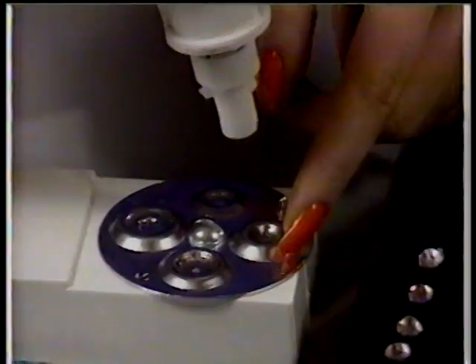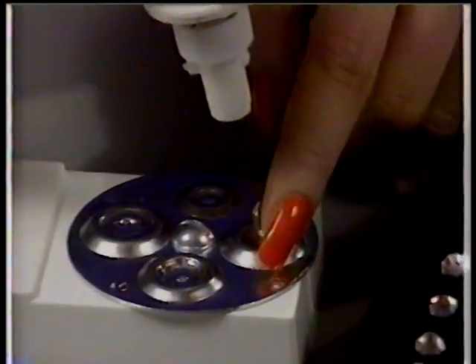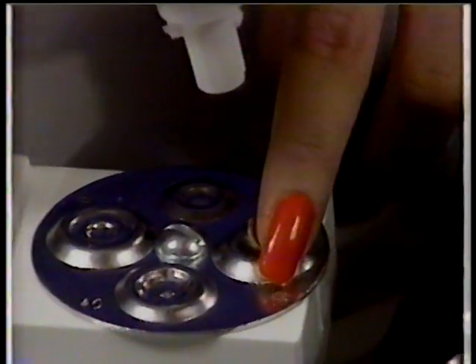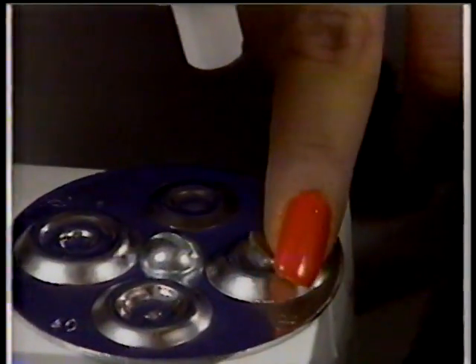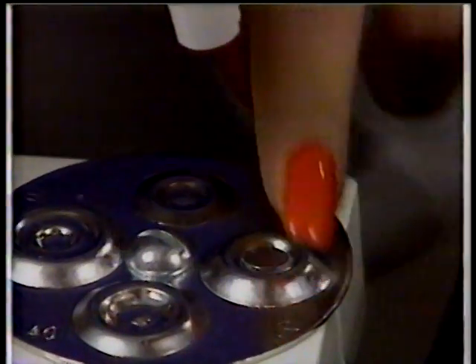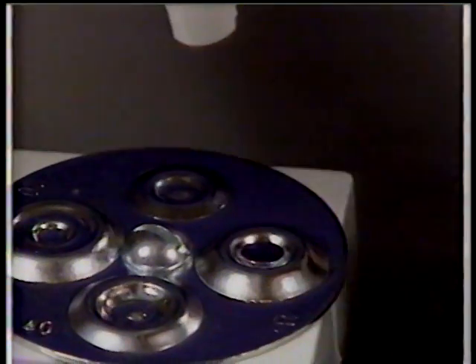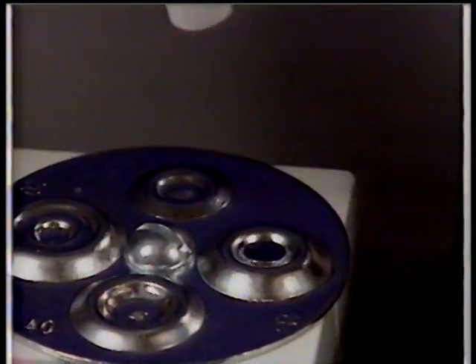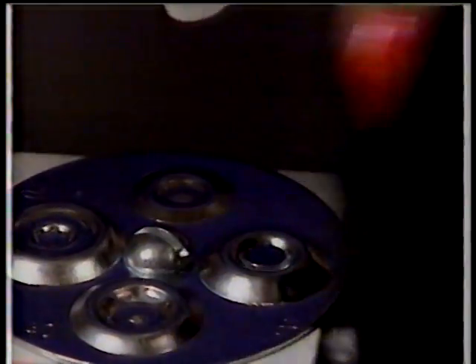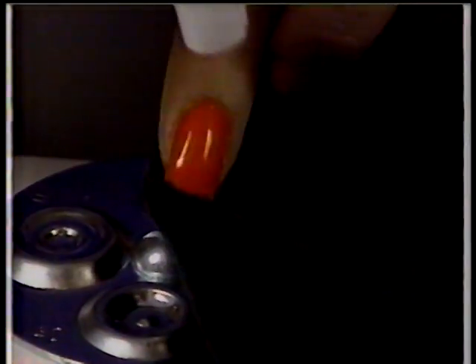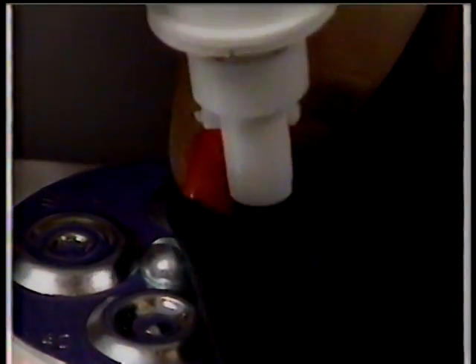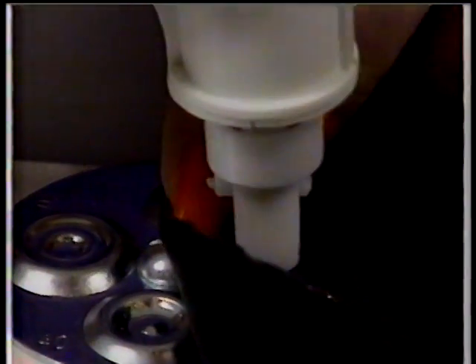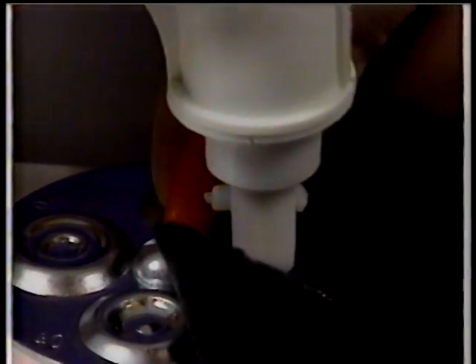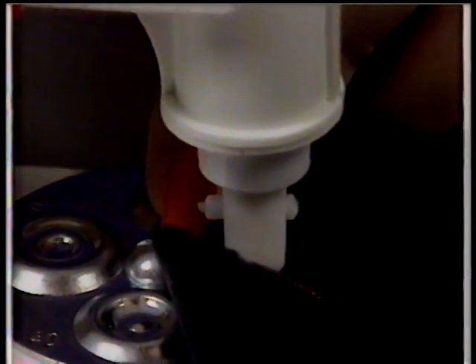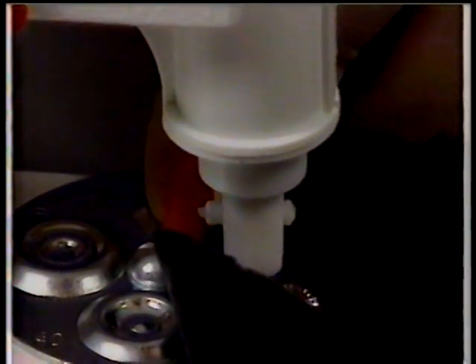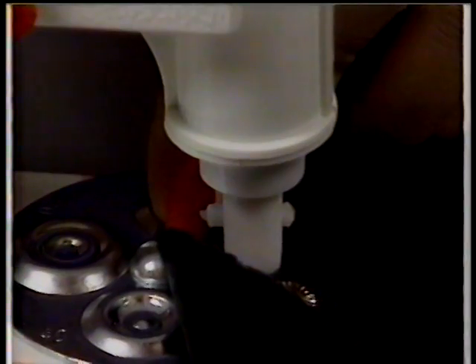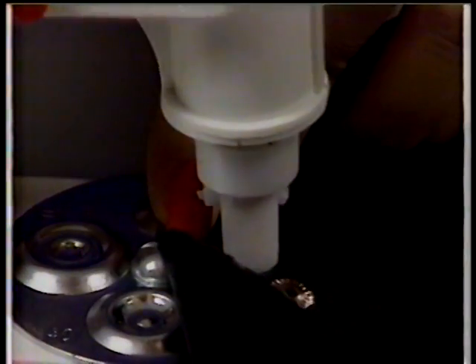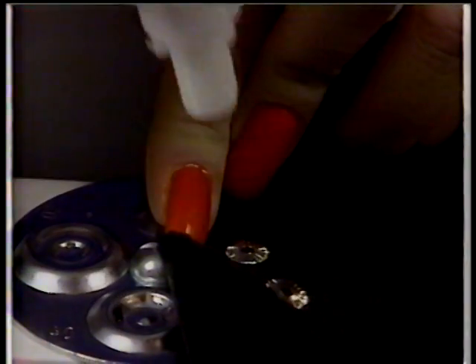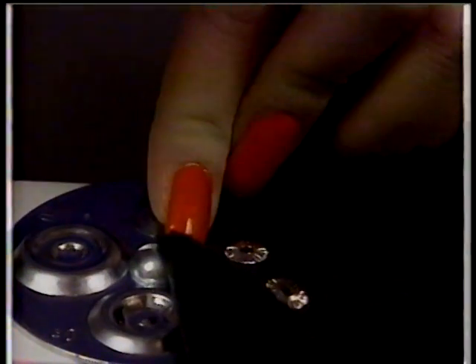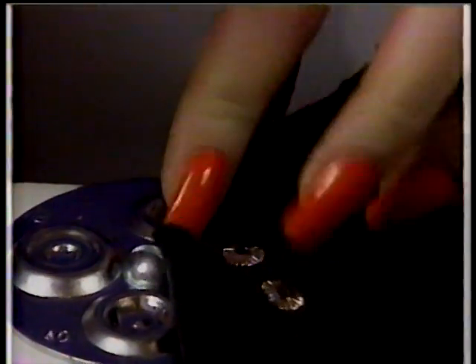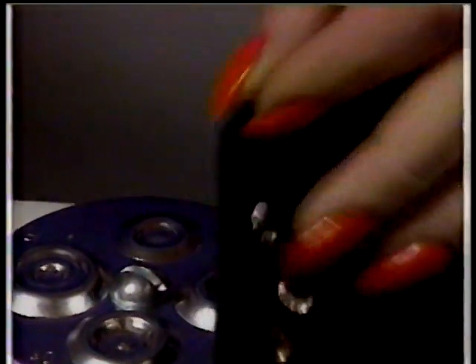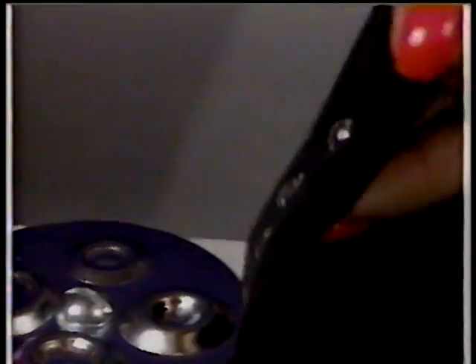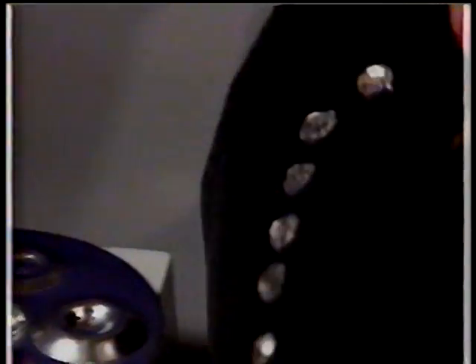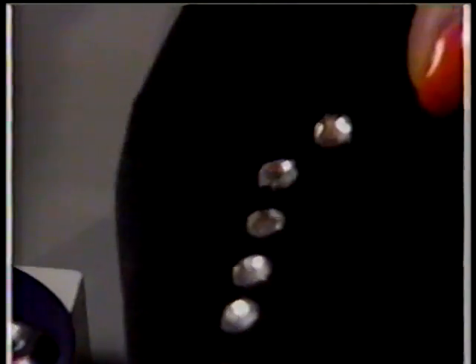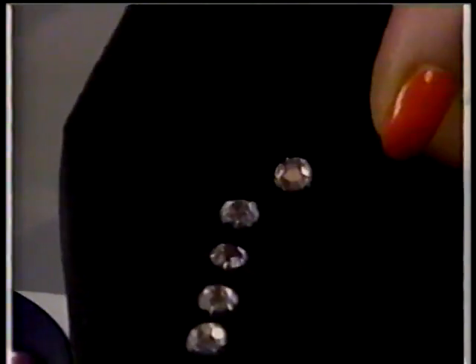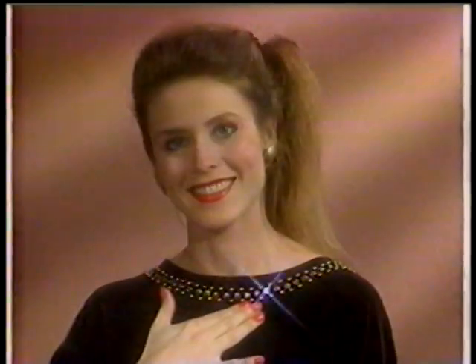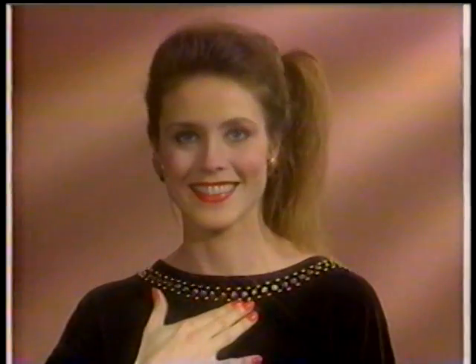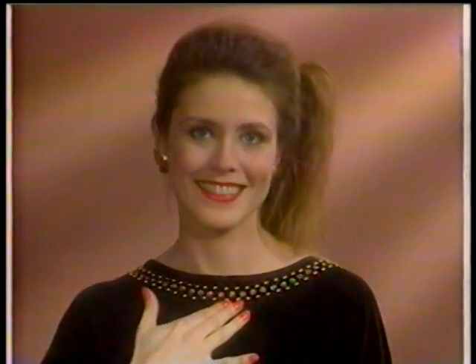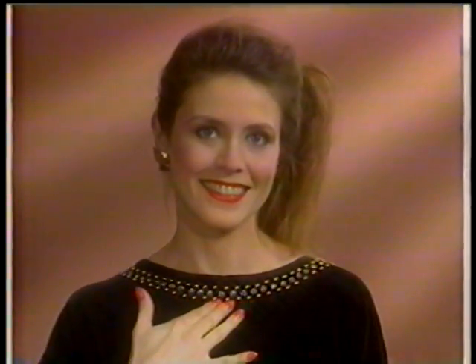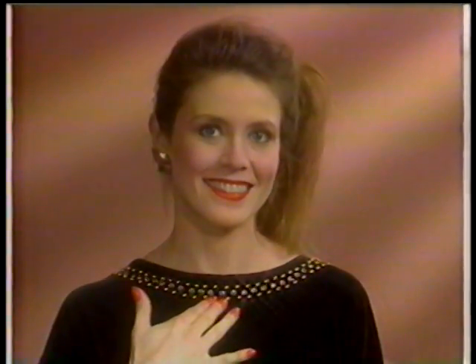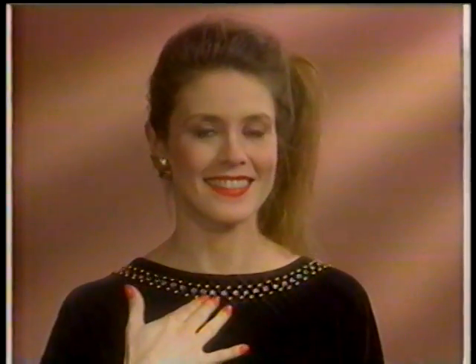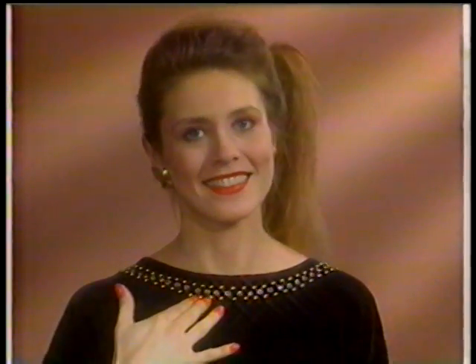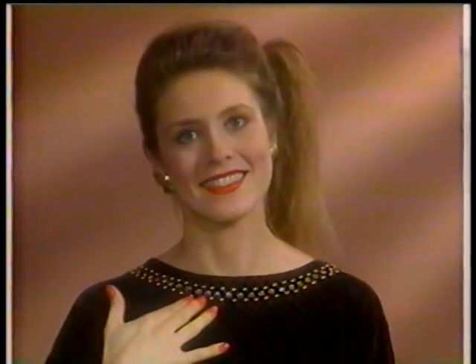Just place the gem stud on the Be Dazzler platform, then press down to attach to your fabric. Look, it's as easy as using a stapler. In seconds, you've got a dazzling design.